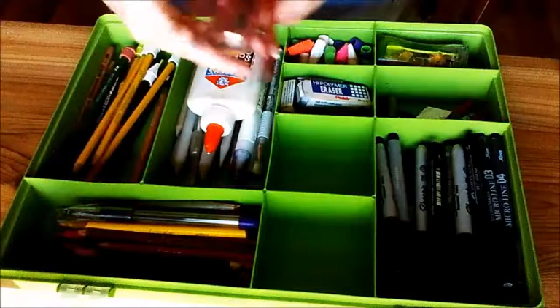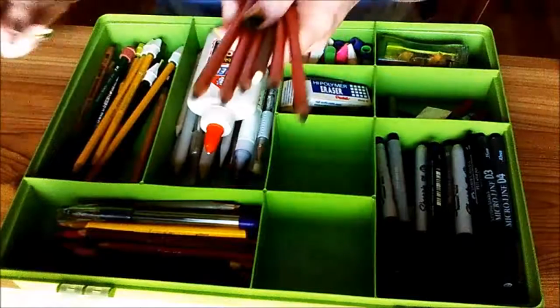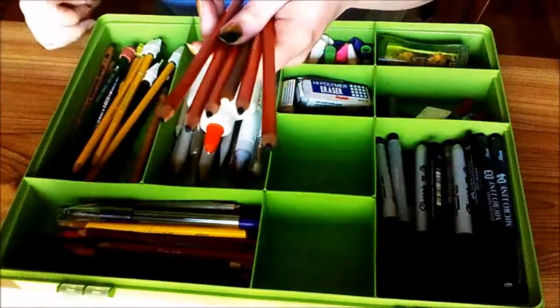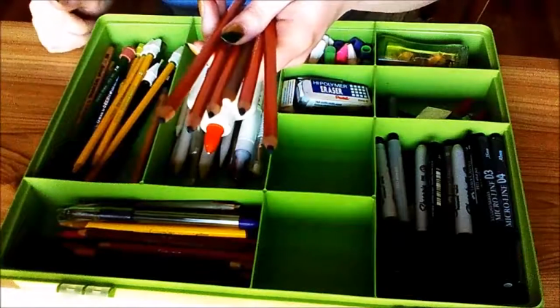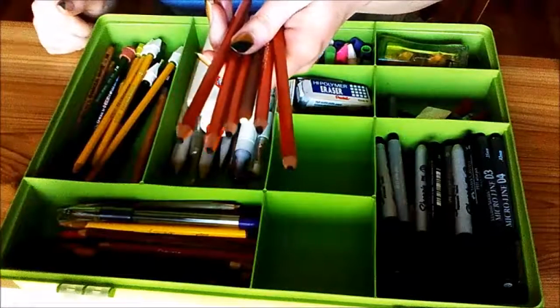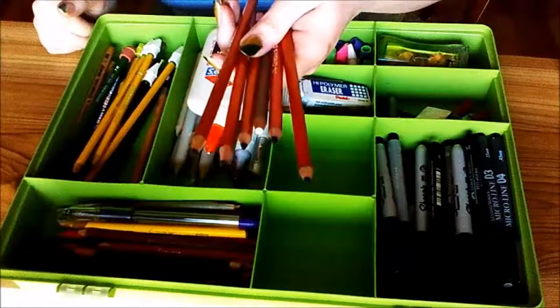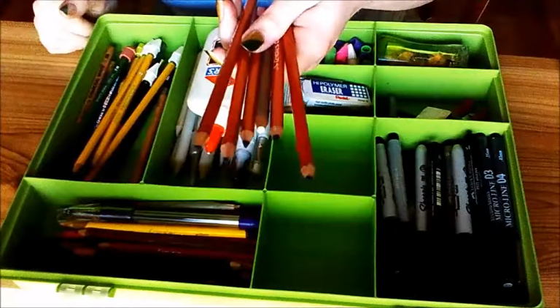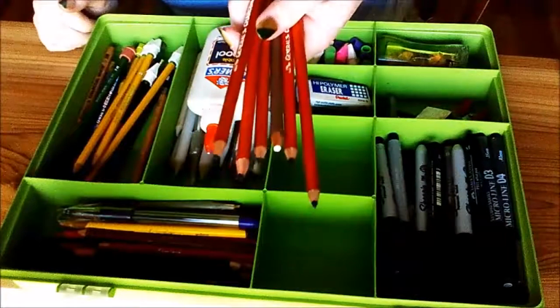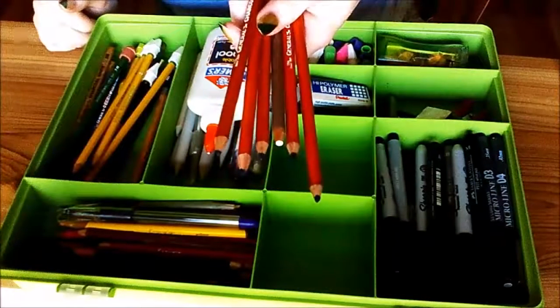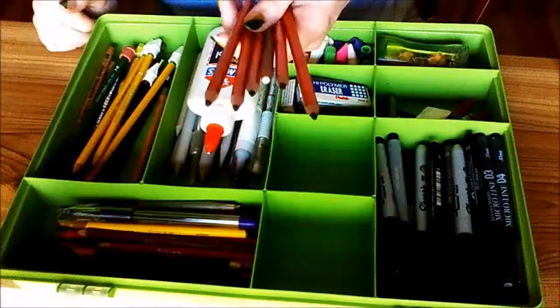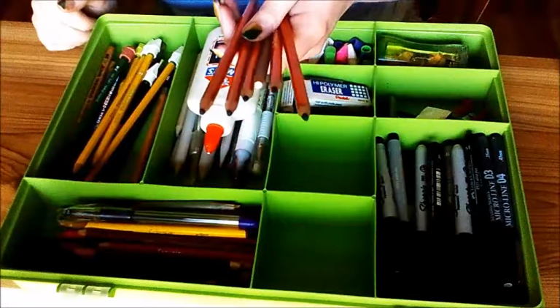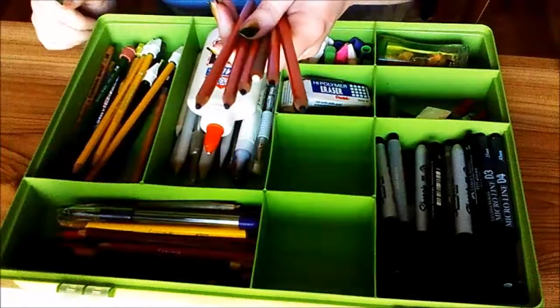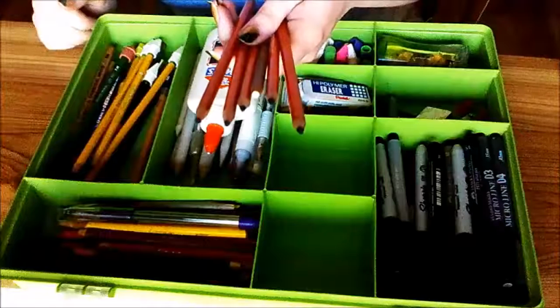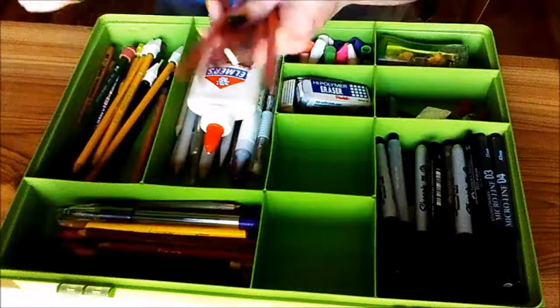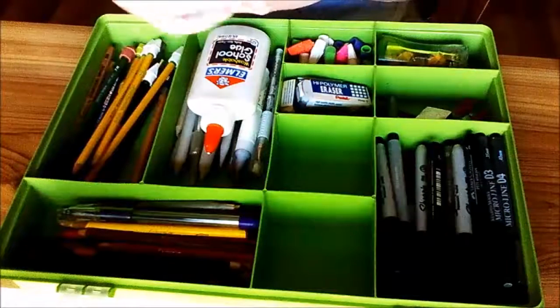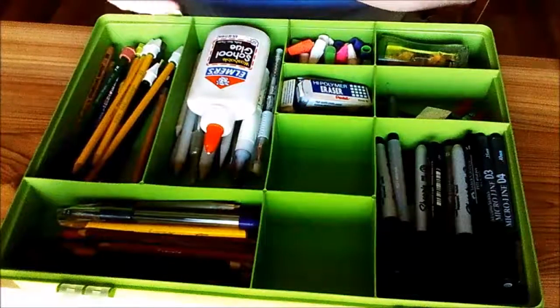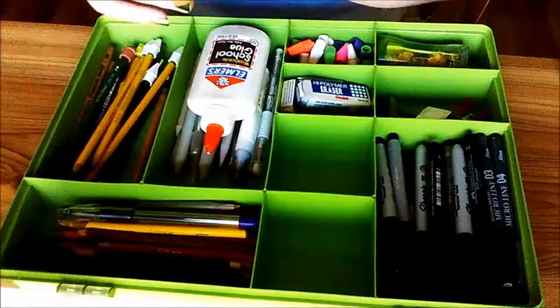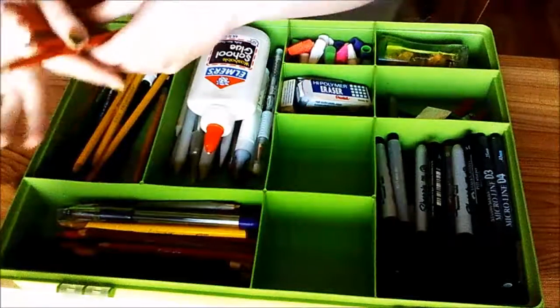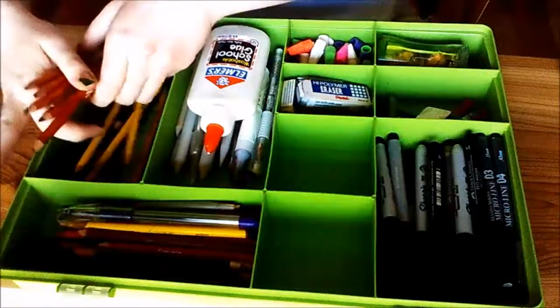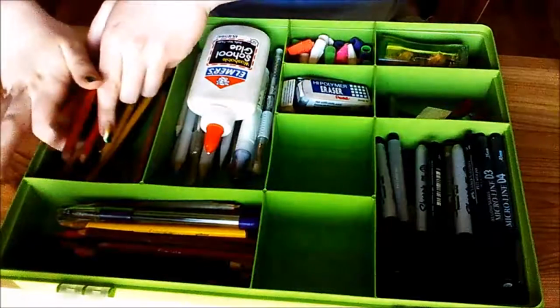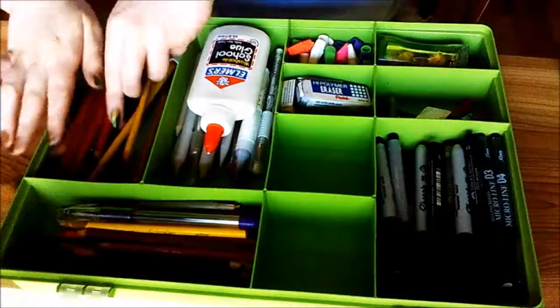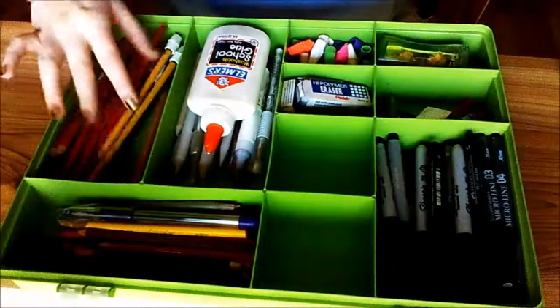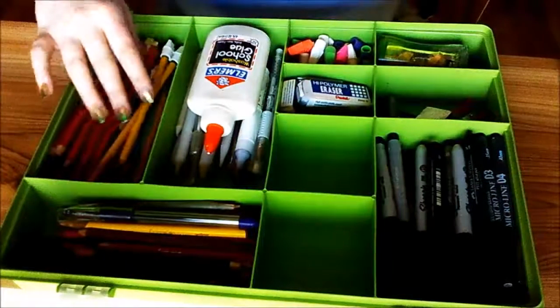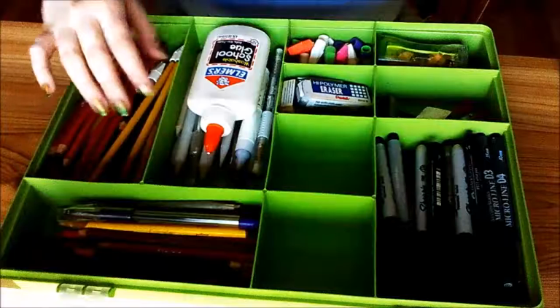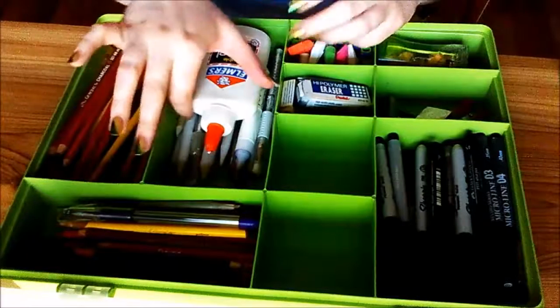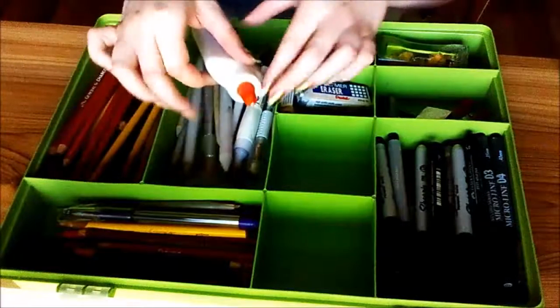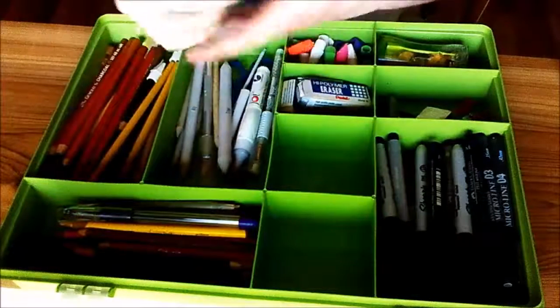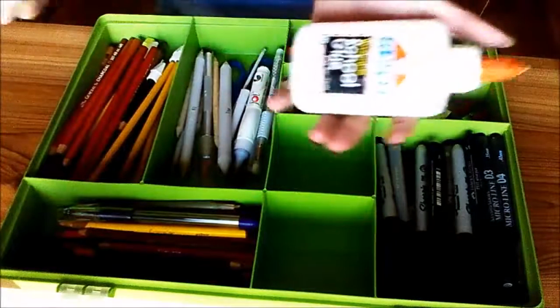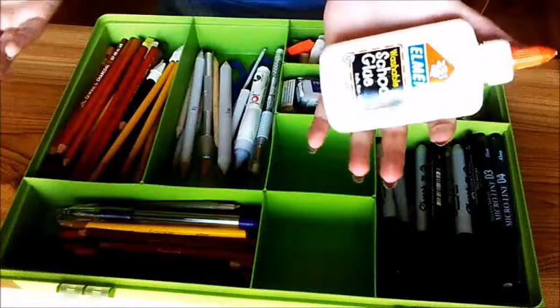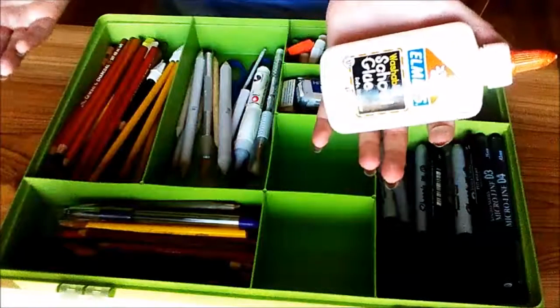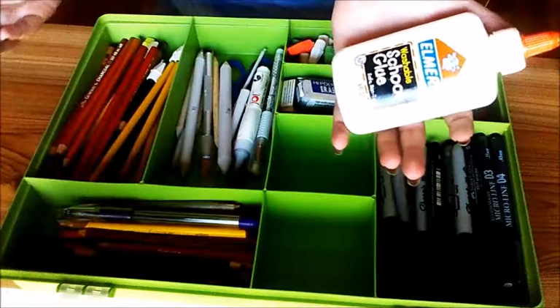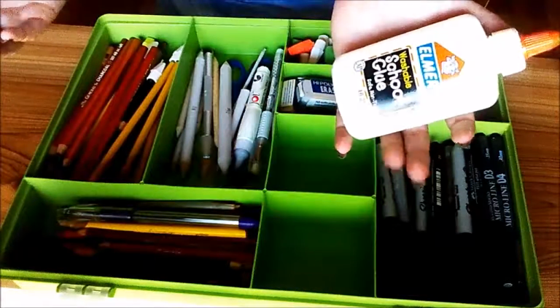I keep these for portrait drawing and stuff, which I haven't done for a while. I might get back into it soon, but I haven't used these for a bit. And right next to it I've got glue. I don't glue many things, but I've got it.